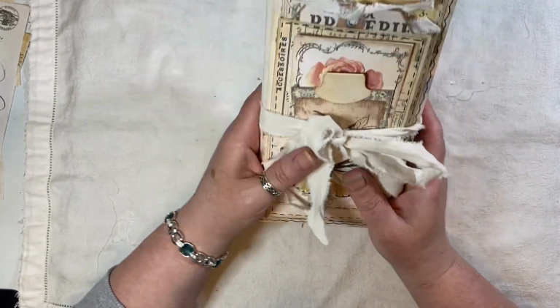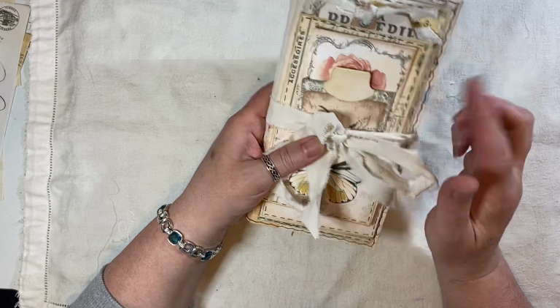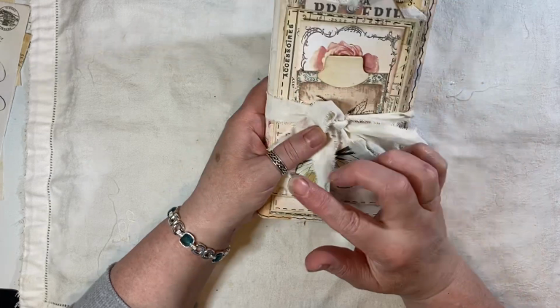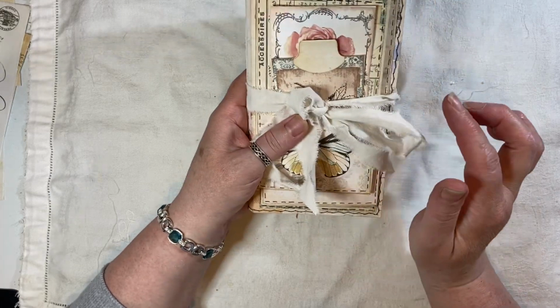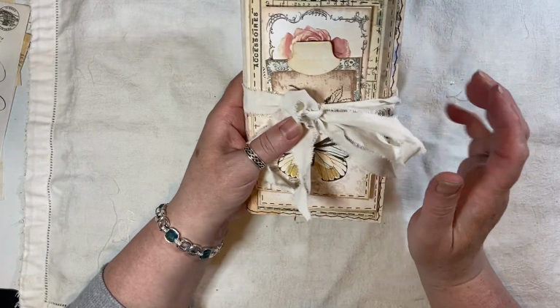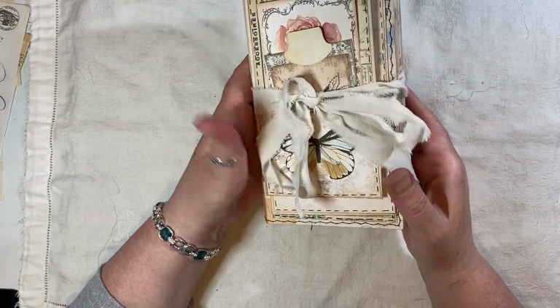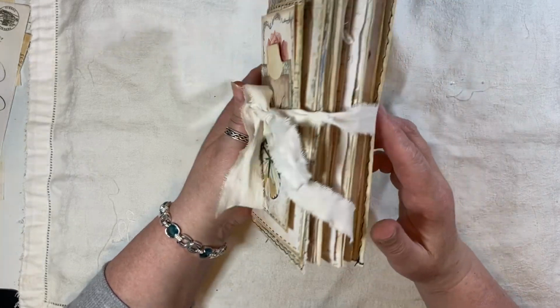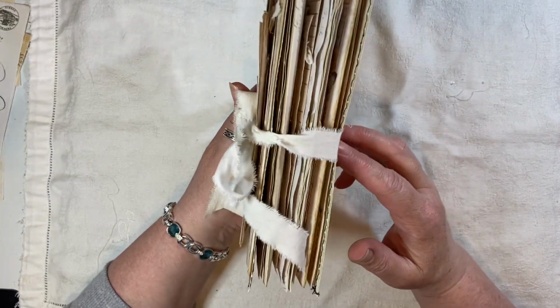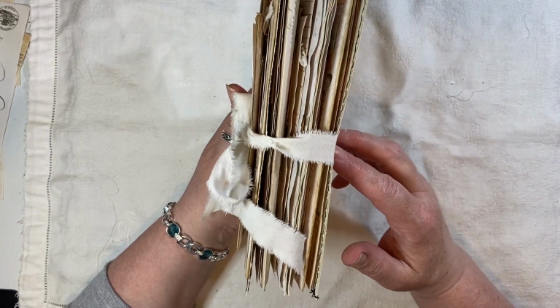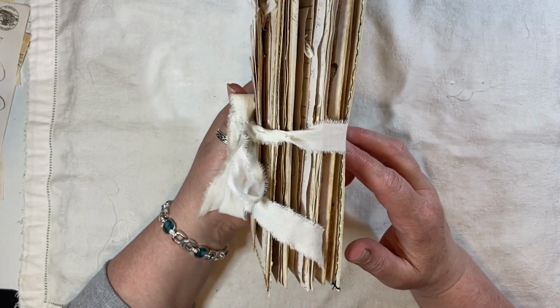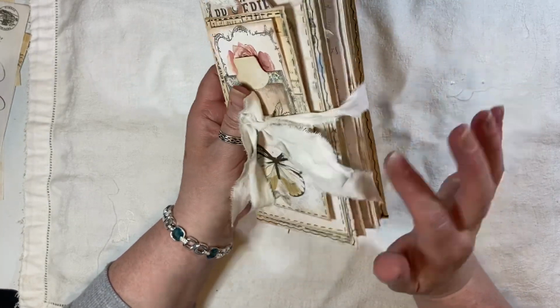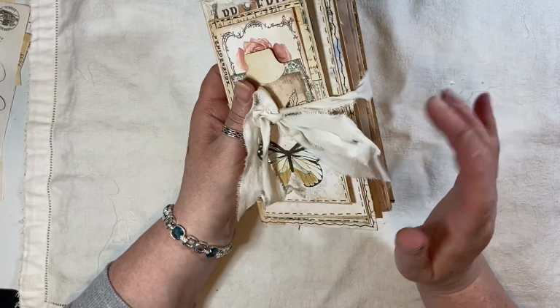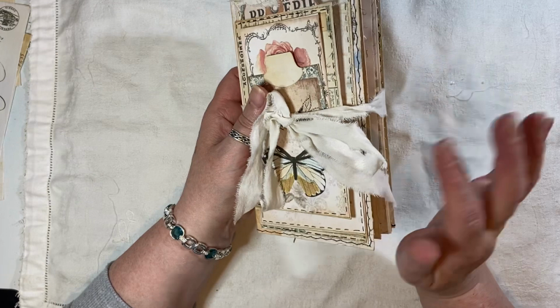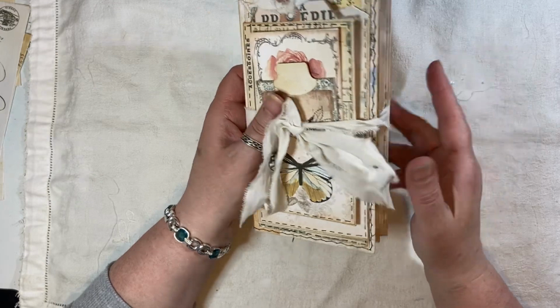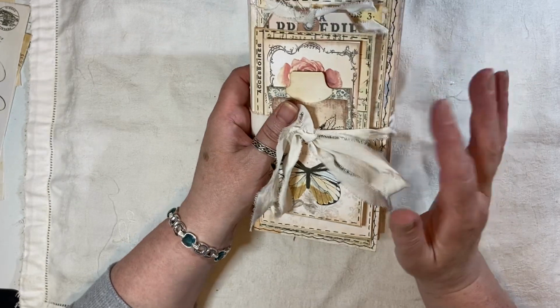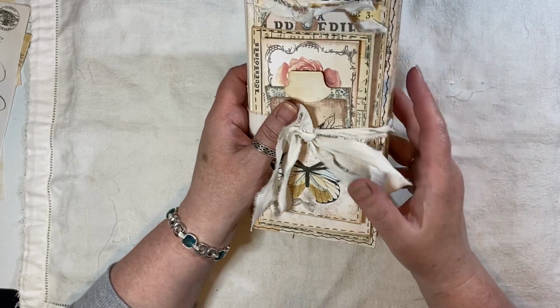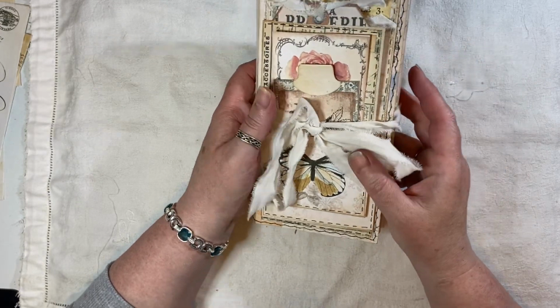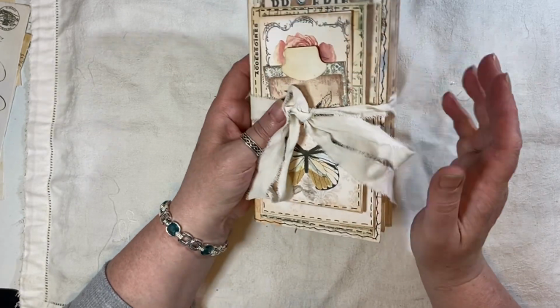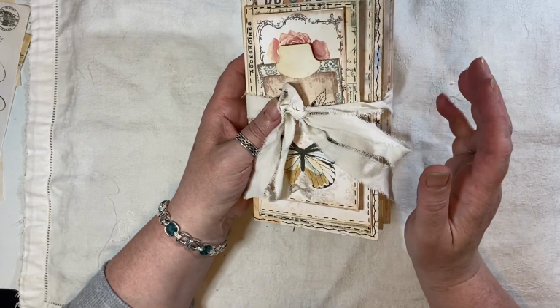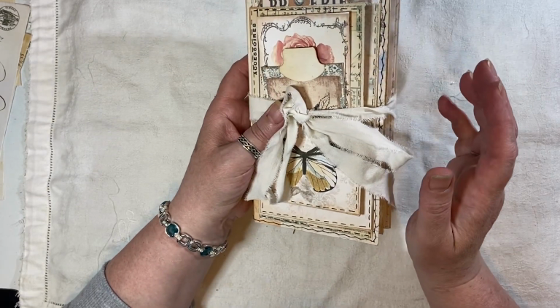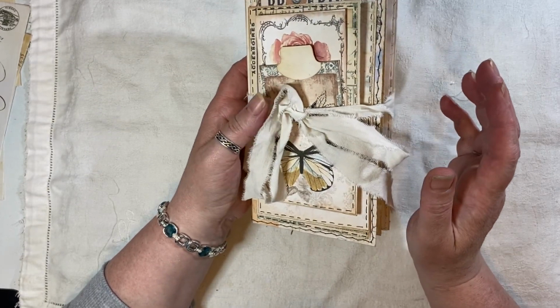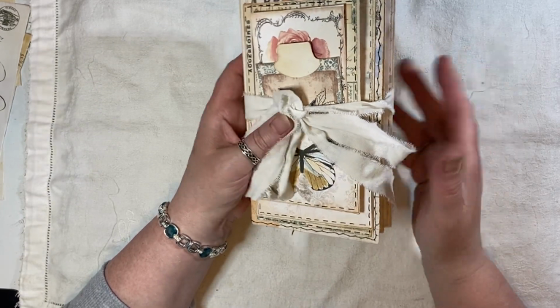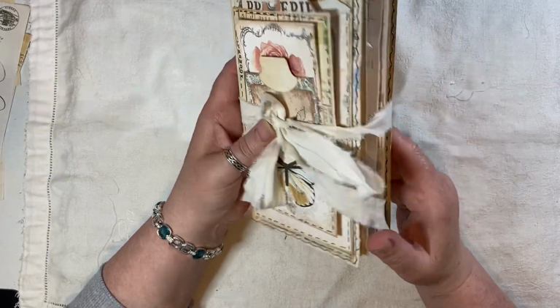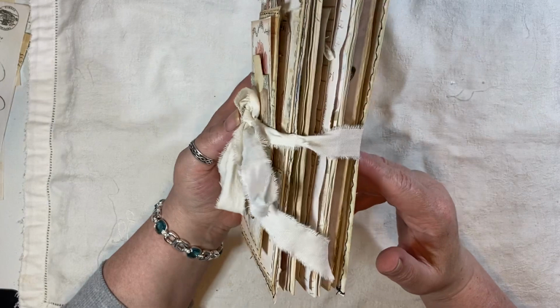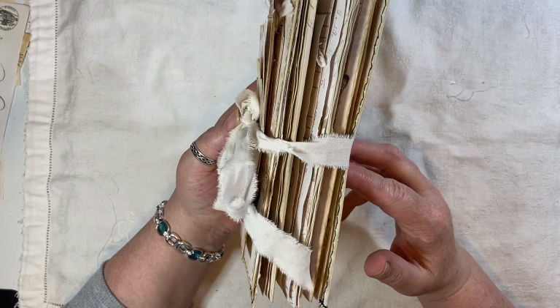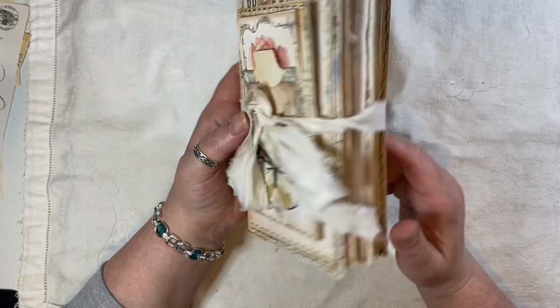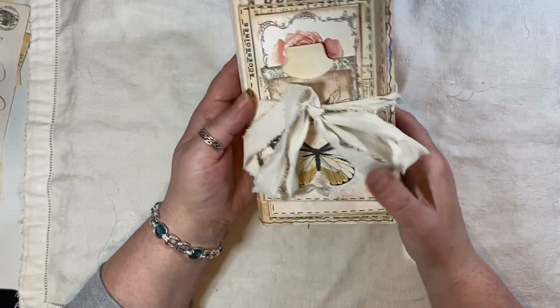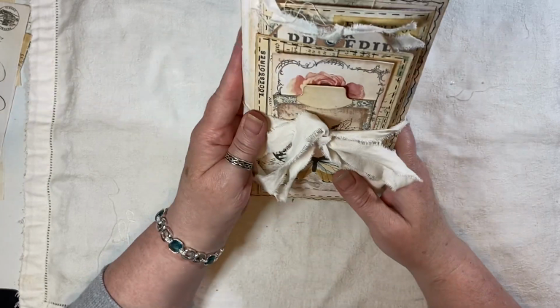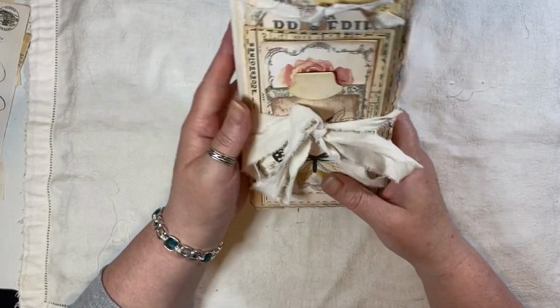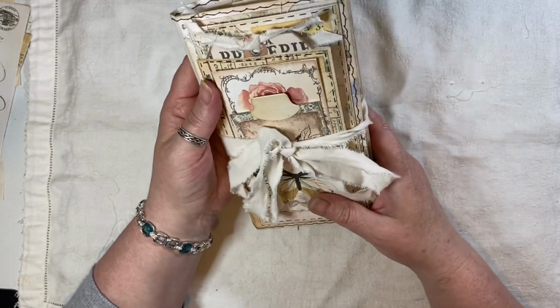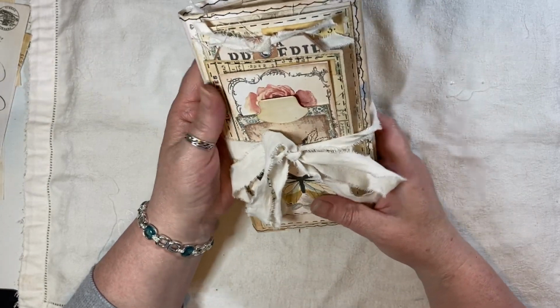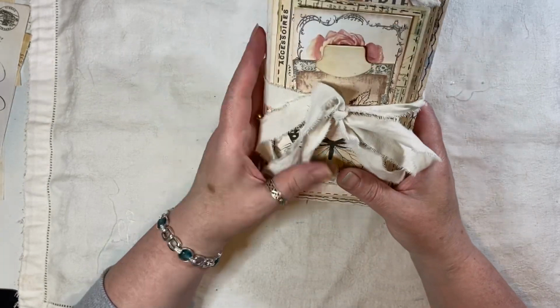This measures eight by four and a quarter, forty pages front and back. And there's lots of little flippy flappy things here, there and everywhere. This will be listed in my shop if you're interested and you can find the link to my shop below.